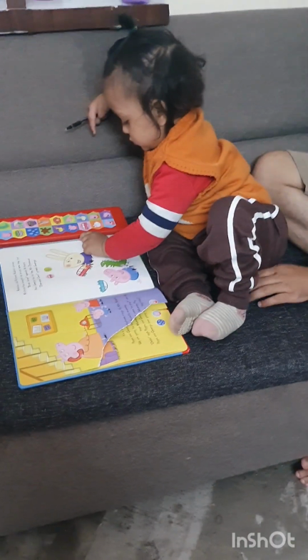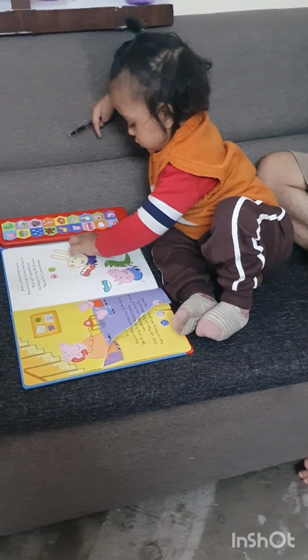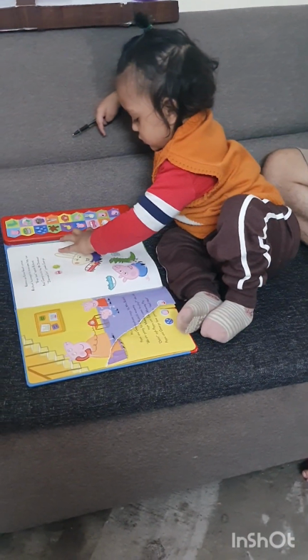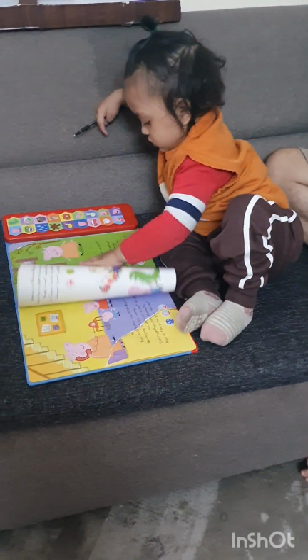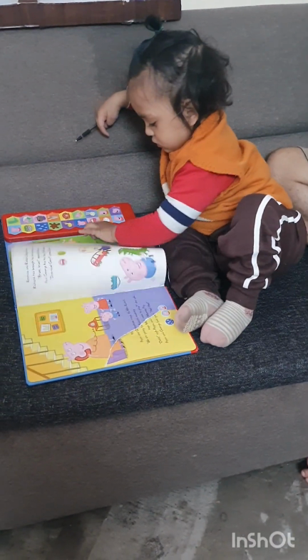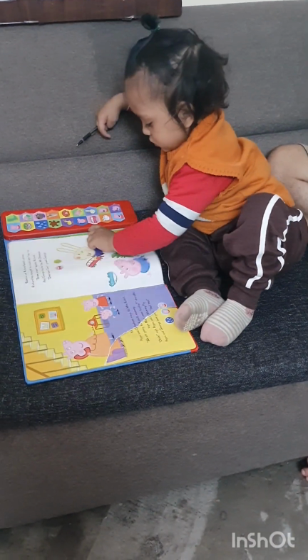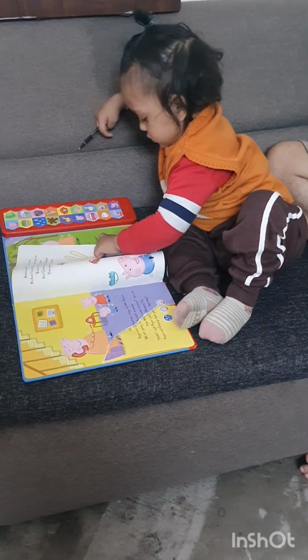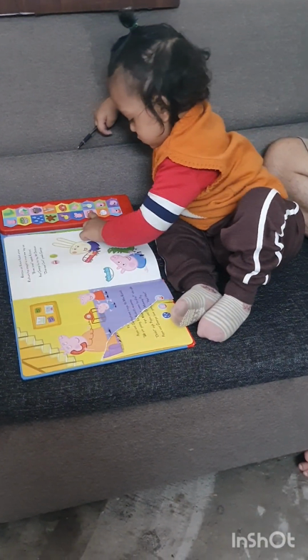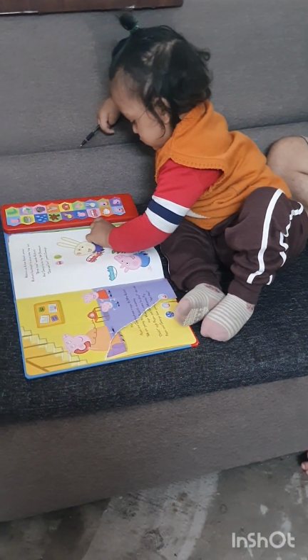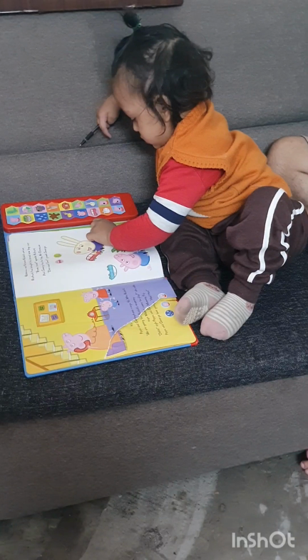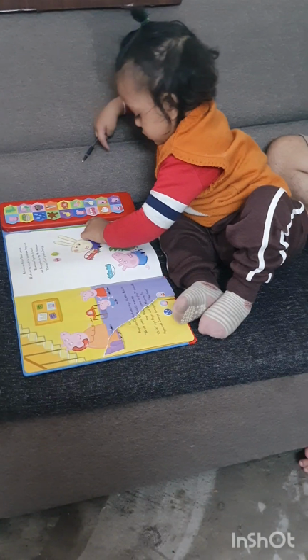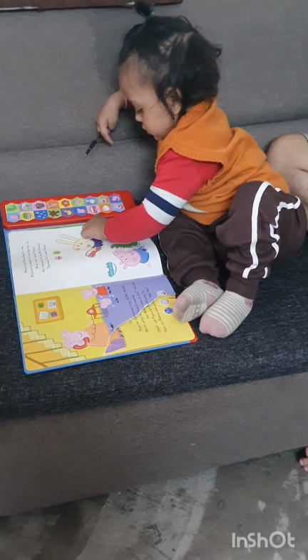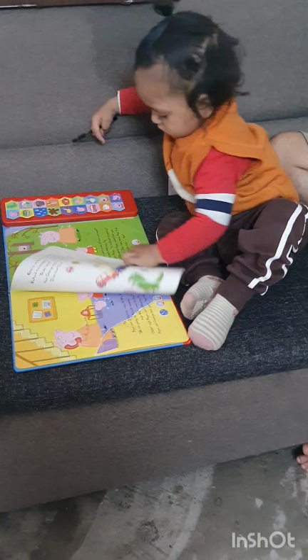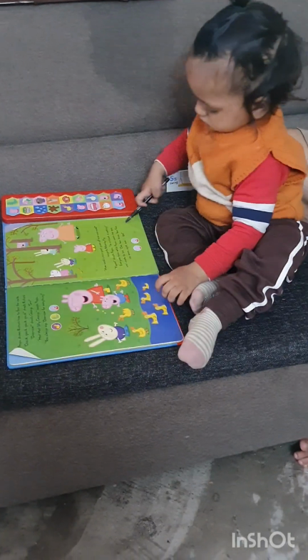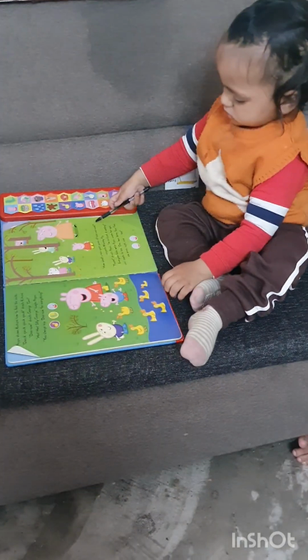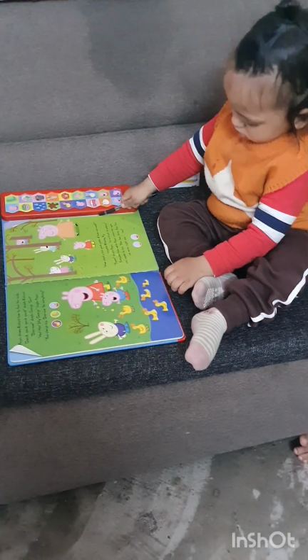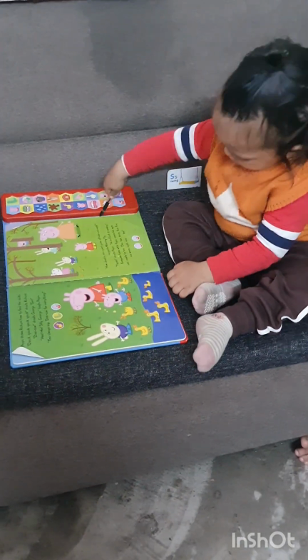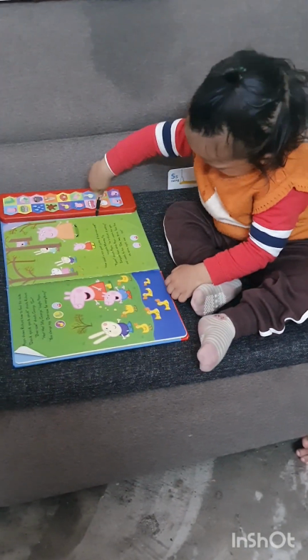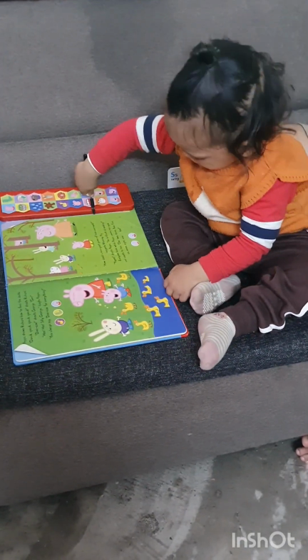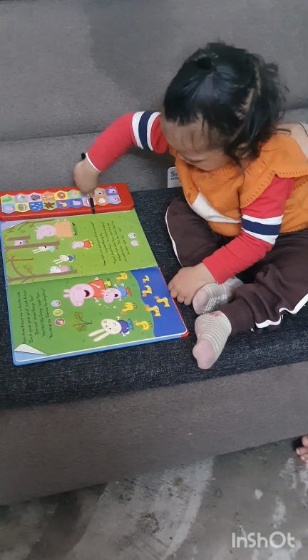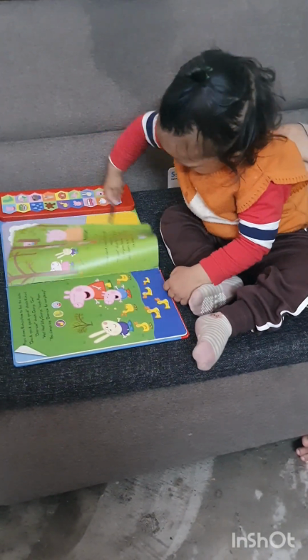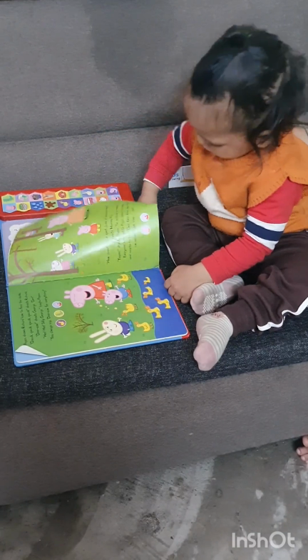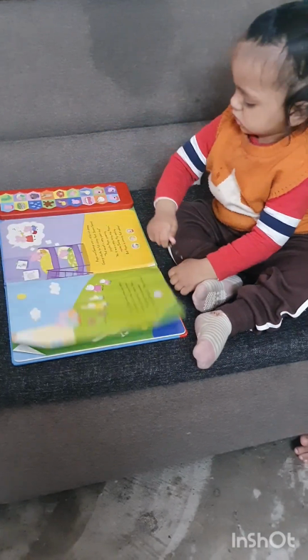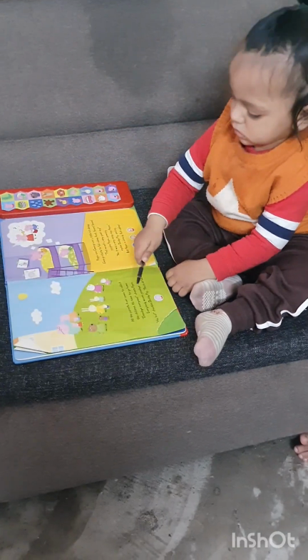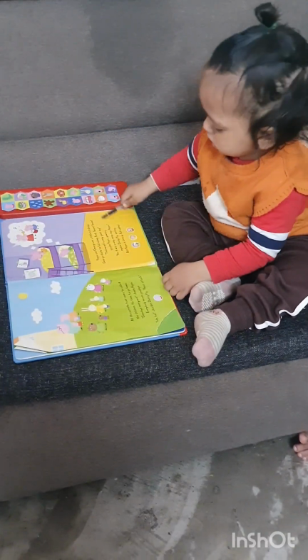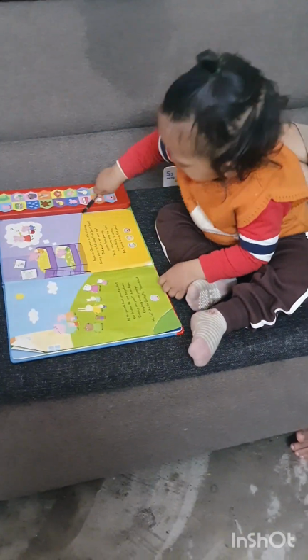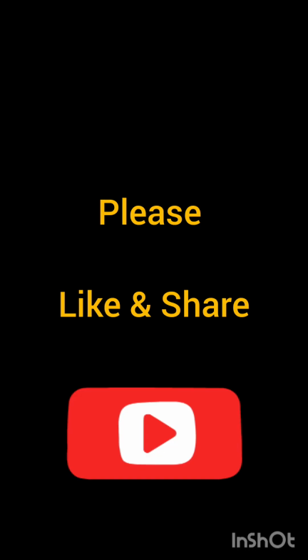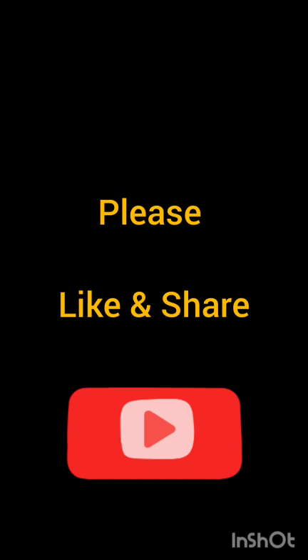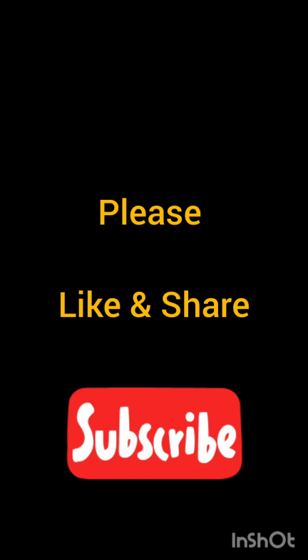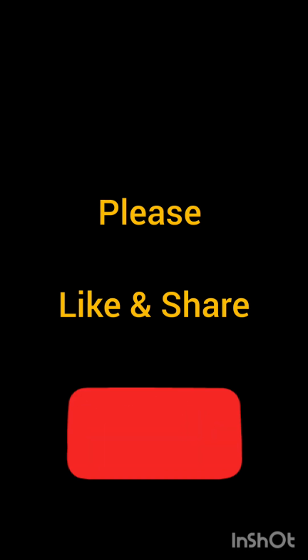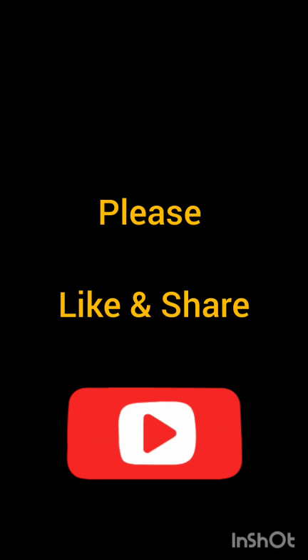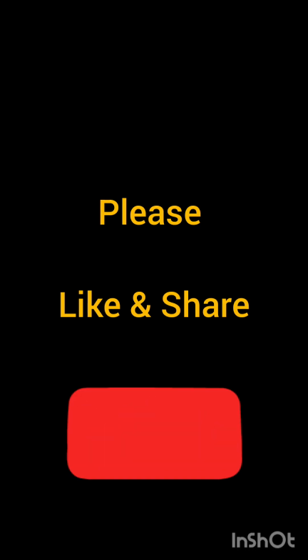So that's it for today. We'll see you in the next video. If you liked today's video, please like and subscribe to my channel. Till then, take care and bye bye.